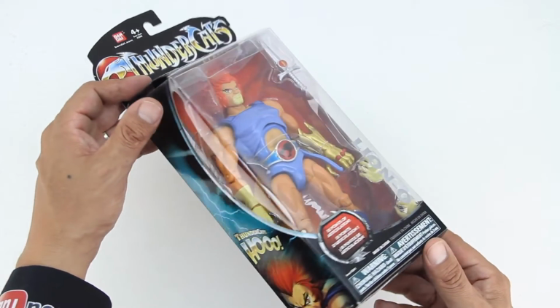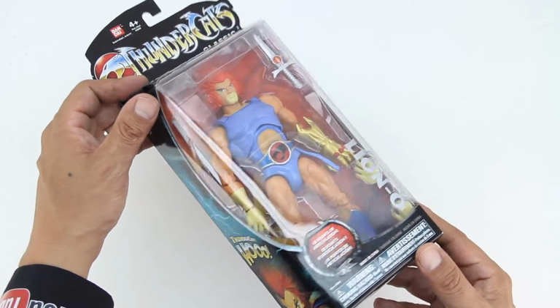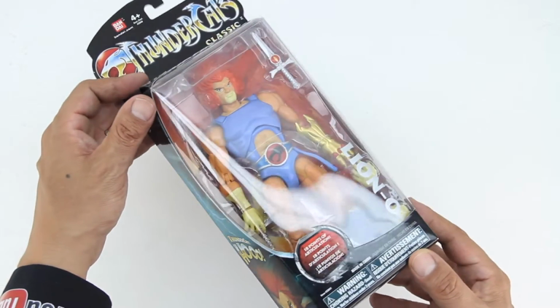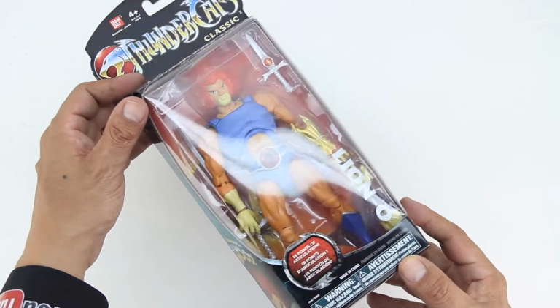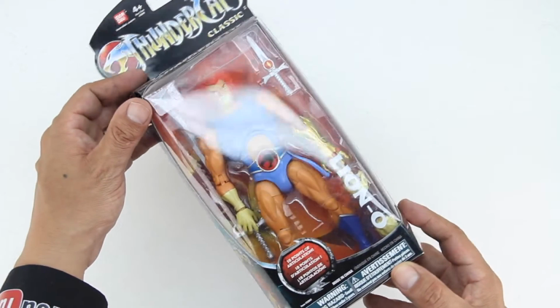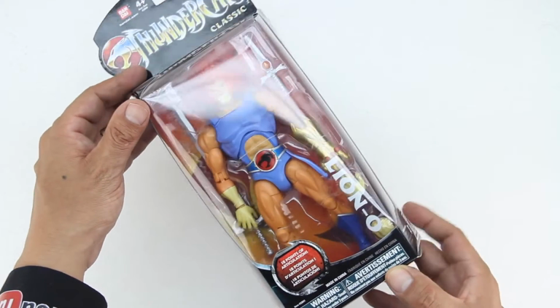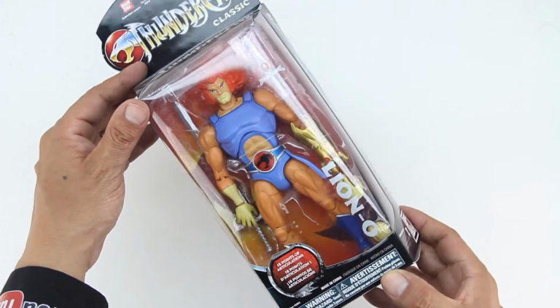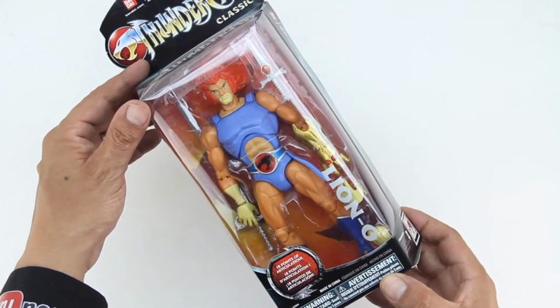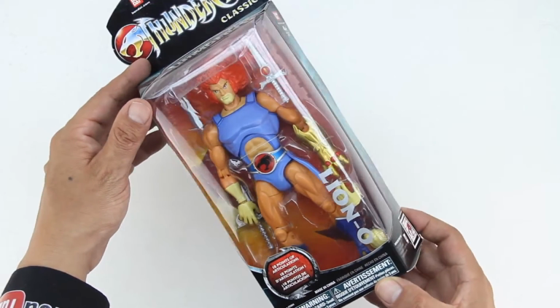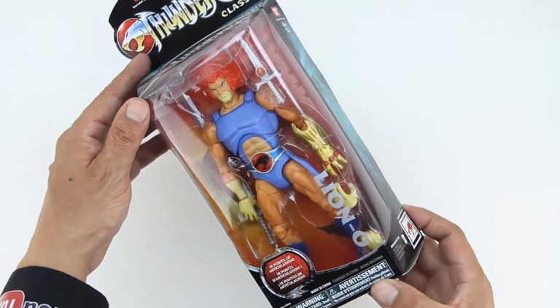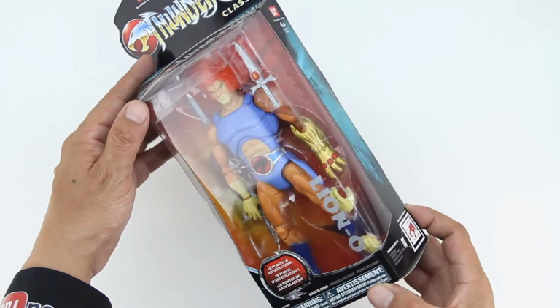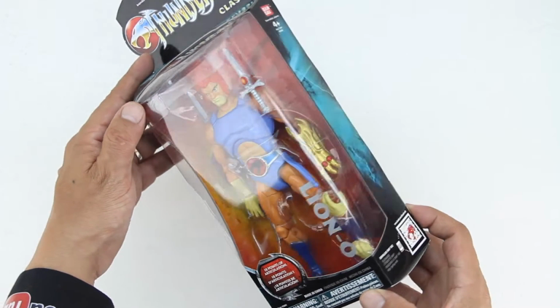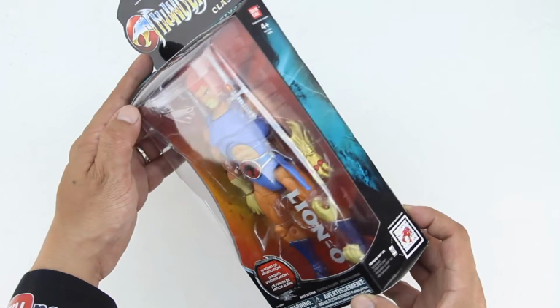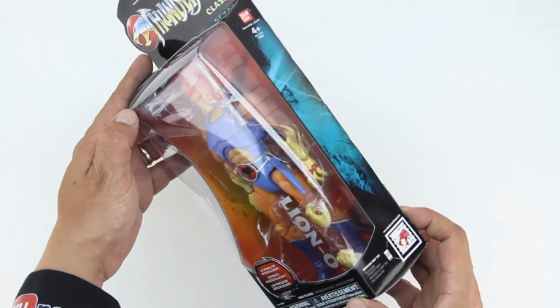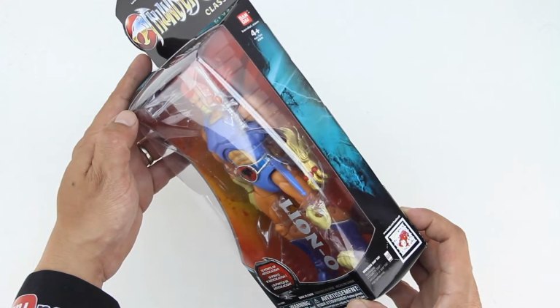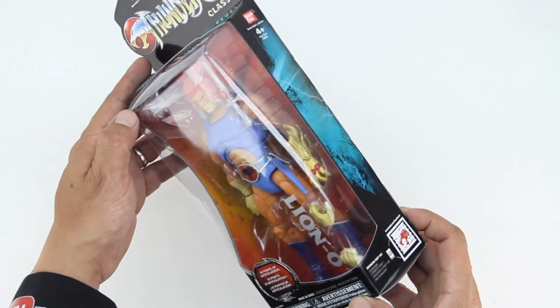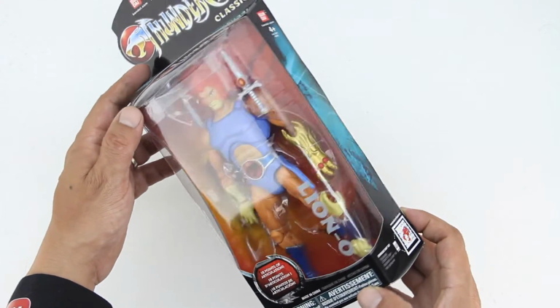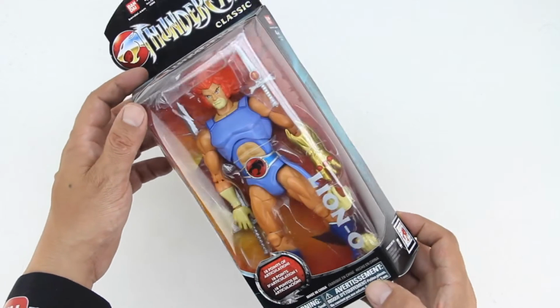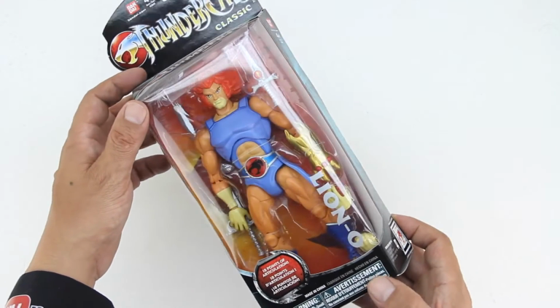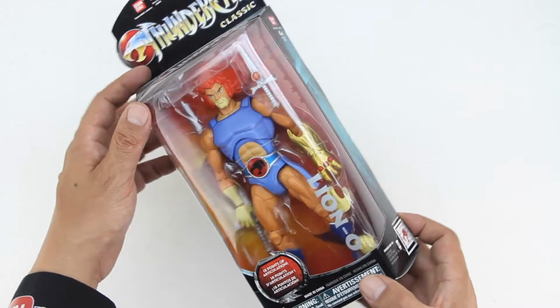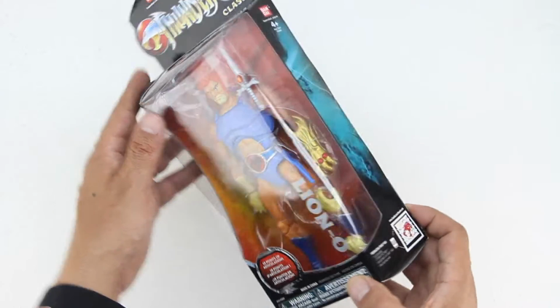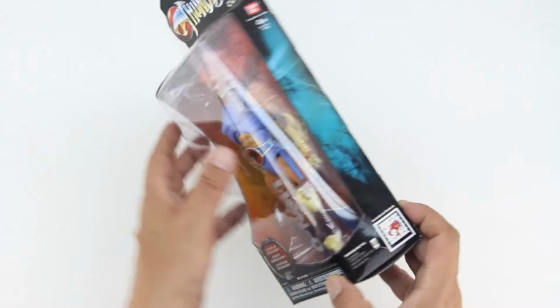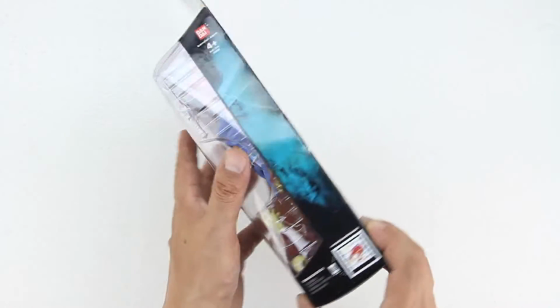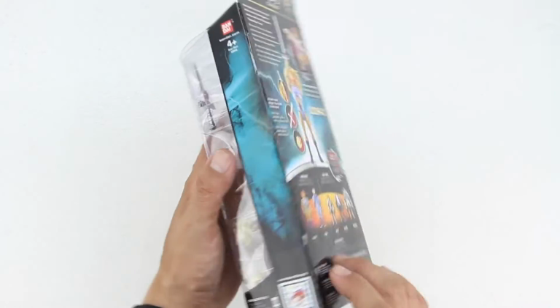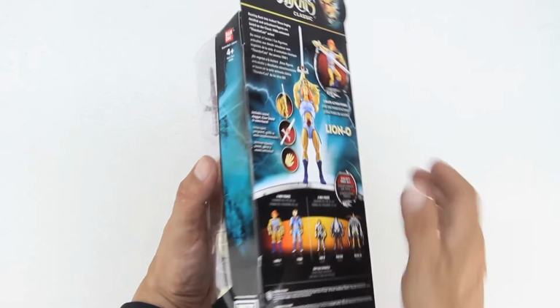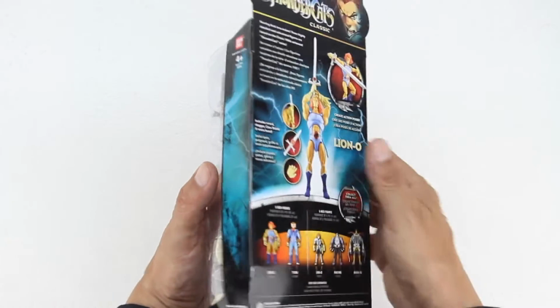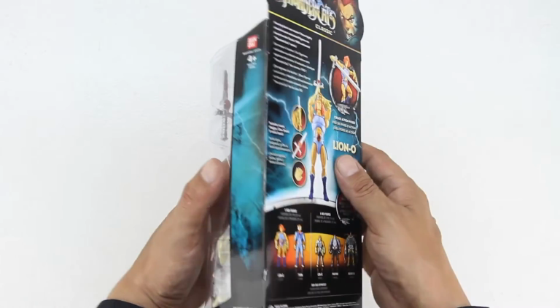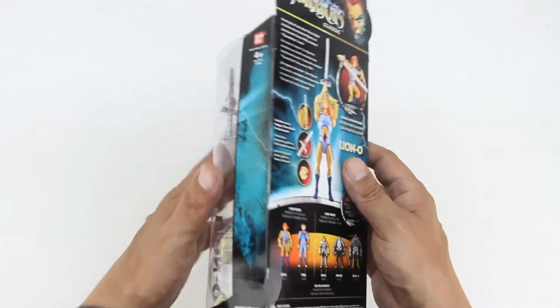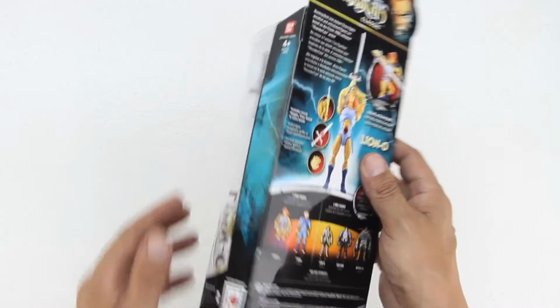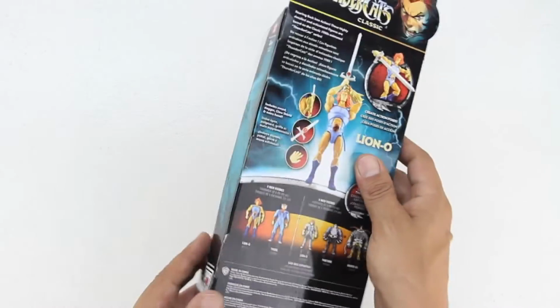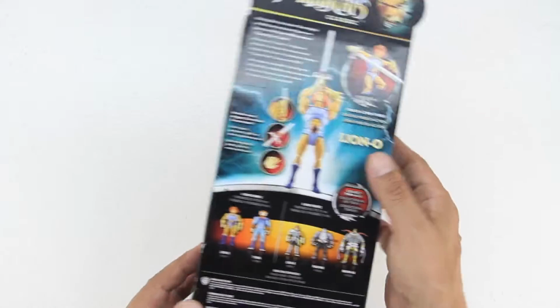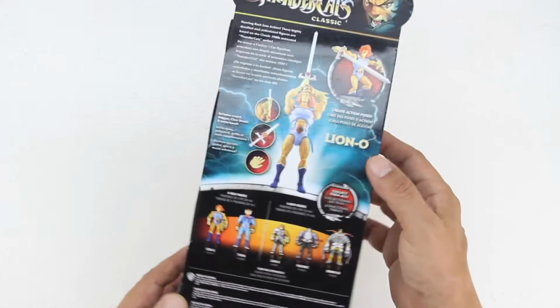In the interior of the box we get the Sword of Omens, which is the long sword. We also get the Sword of Omens short sword, a claw shield, and an extra posed hand.